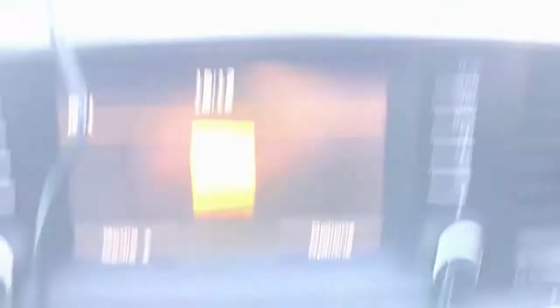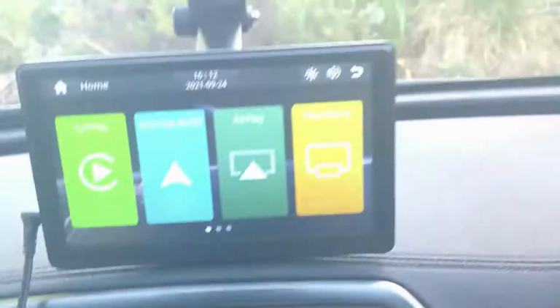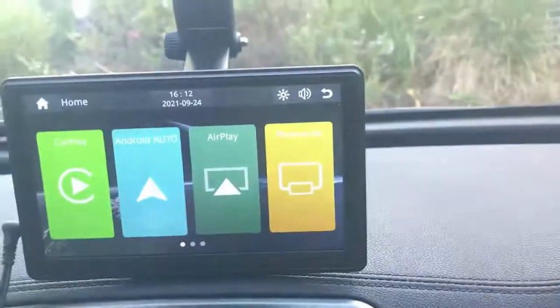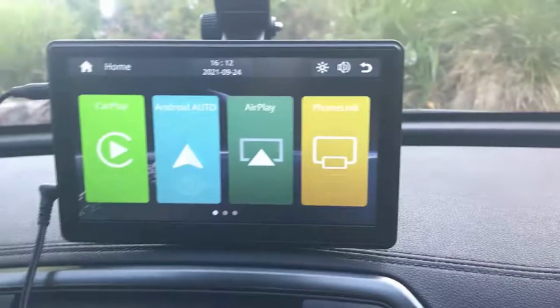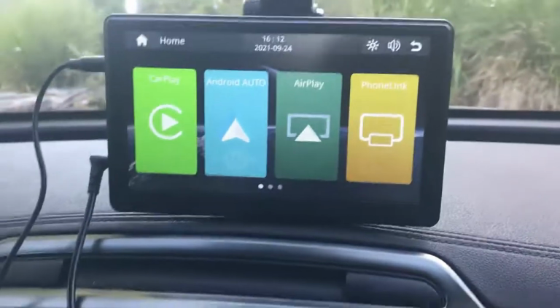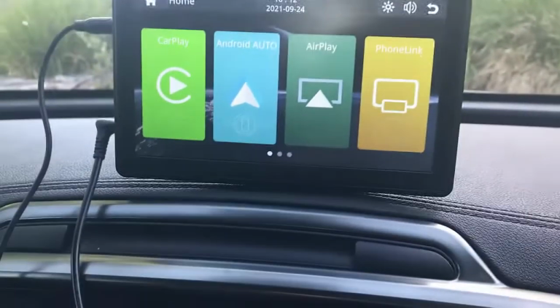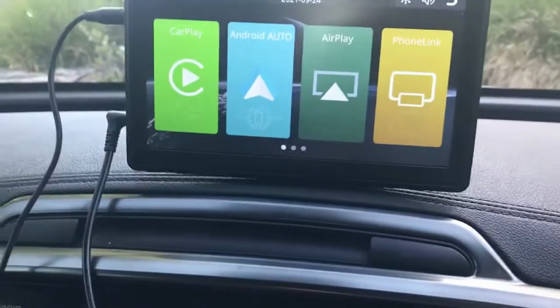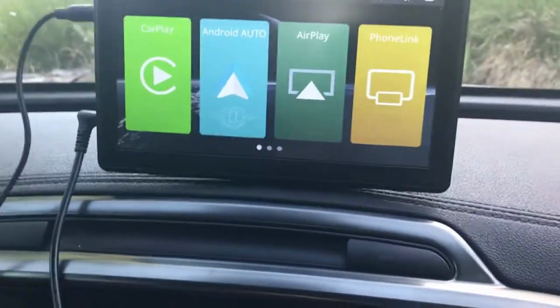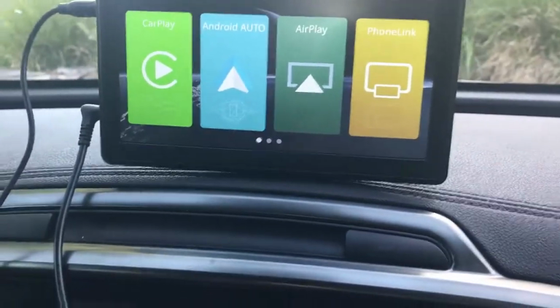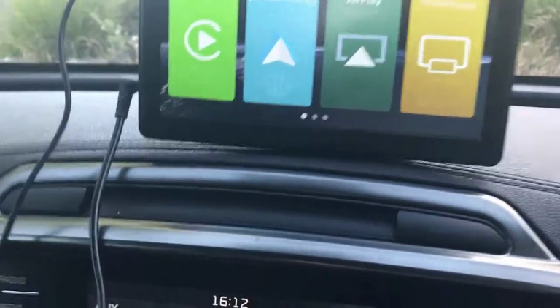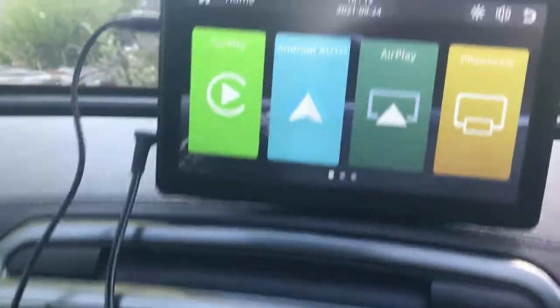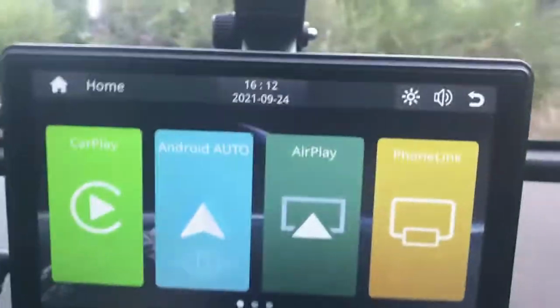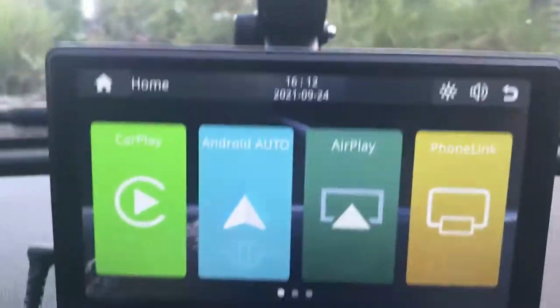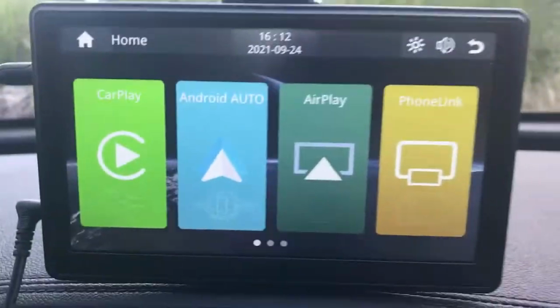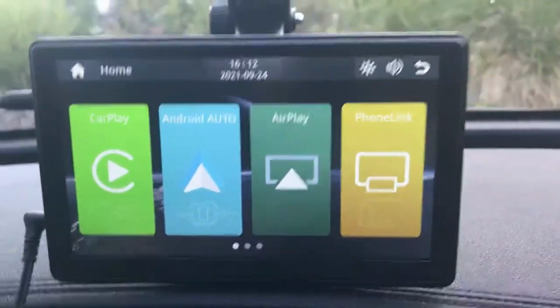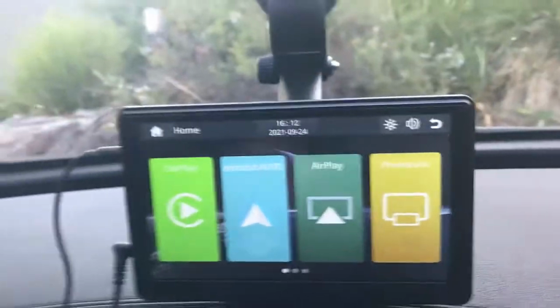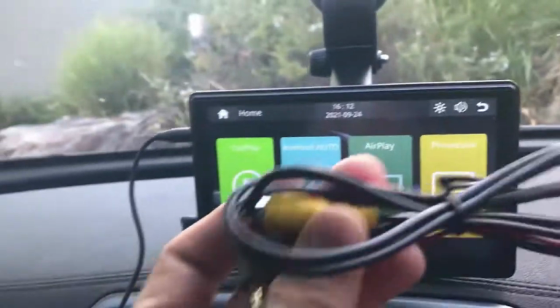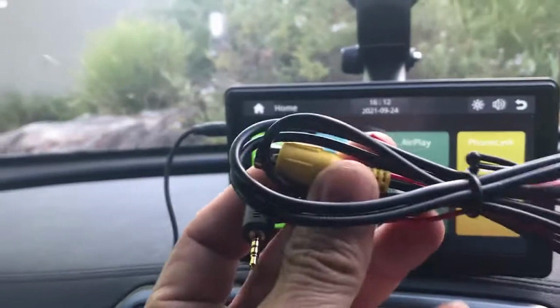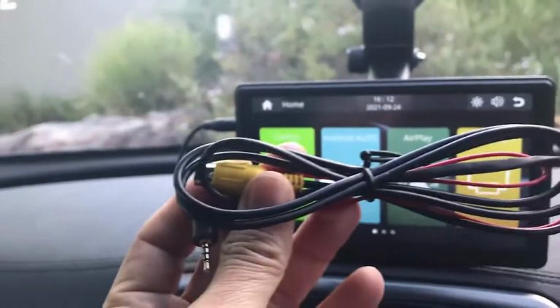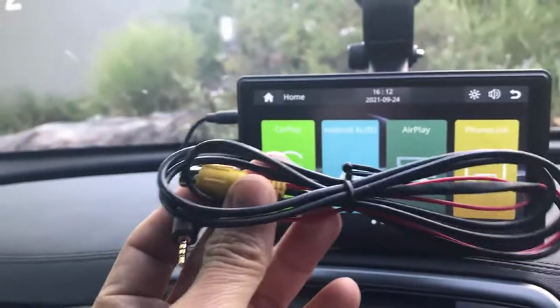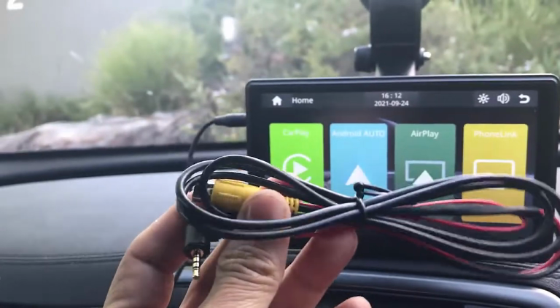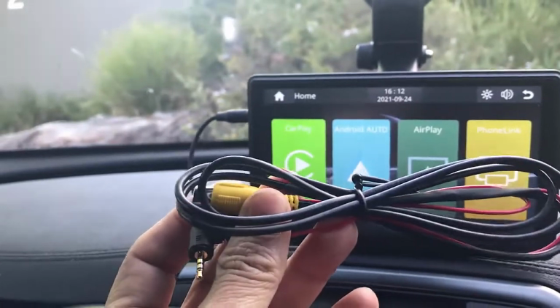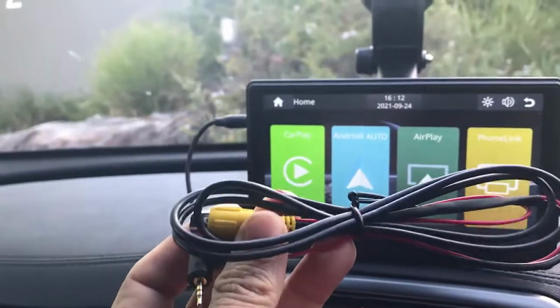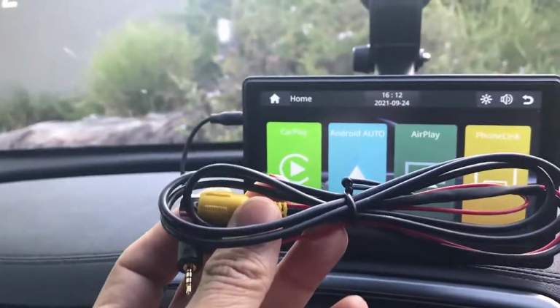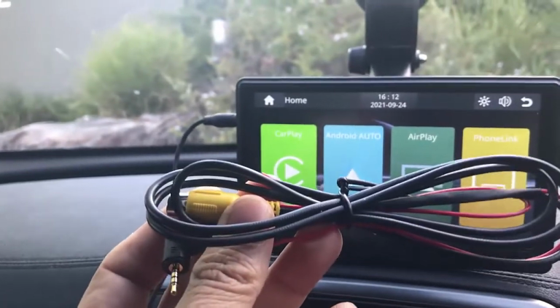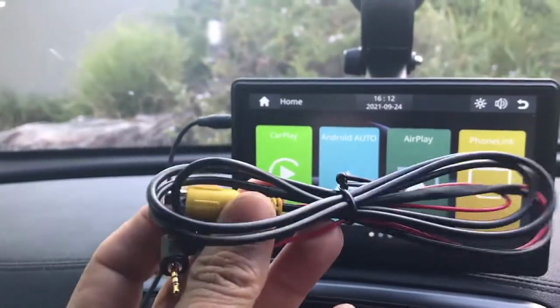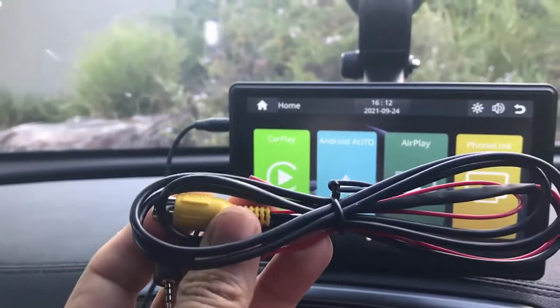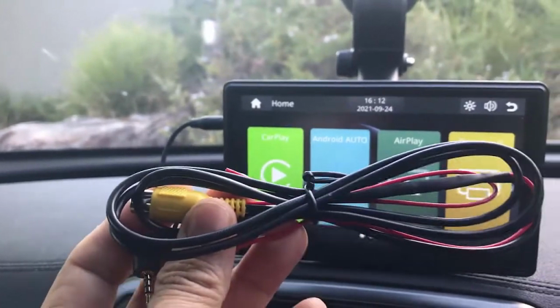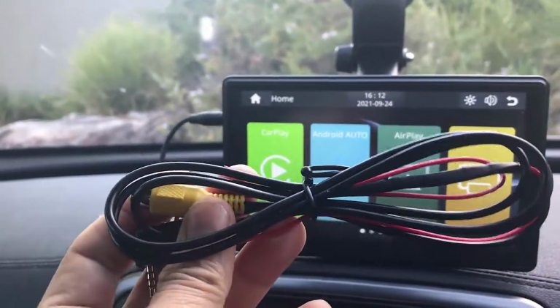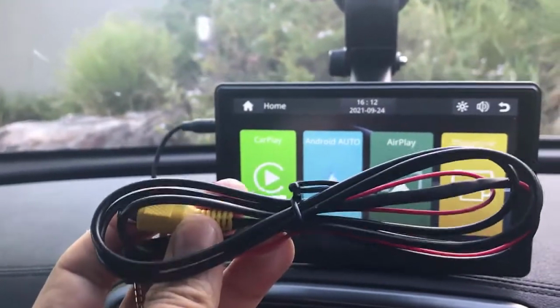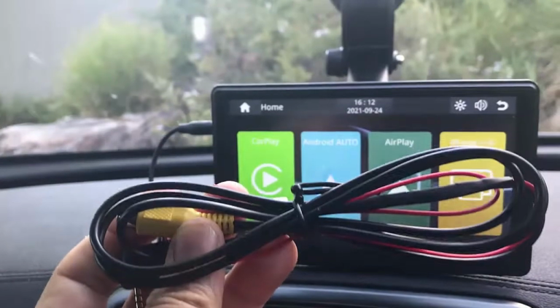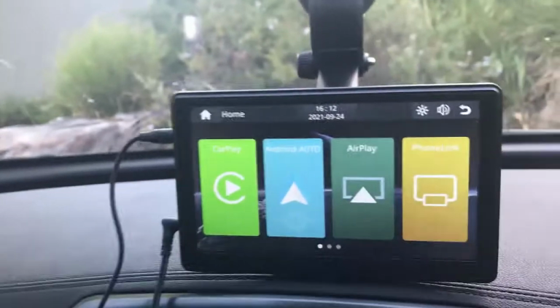In this case, this car is a Kia Sorento 2015 — my car didn't come with Apple CarPlay. Also, the product comes with a cable to connect a reverse camera as well, if you want to.